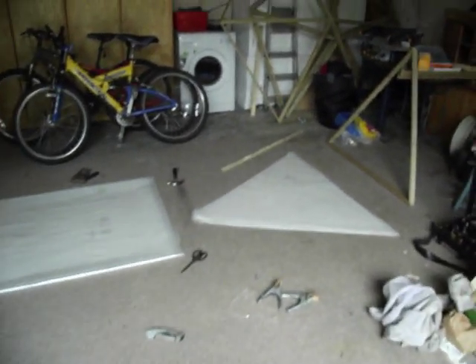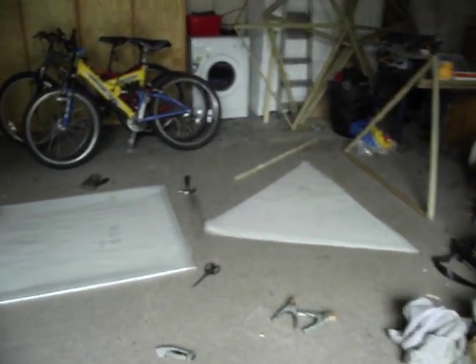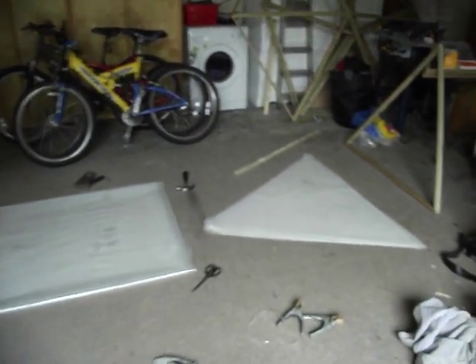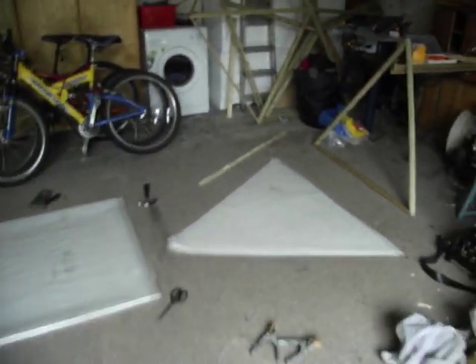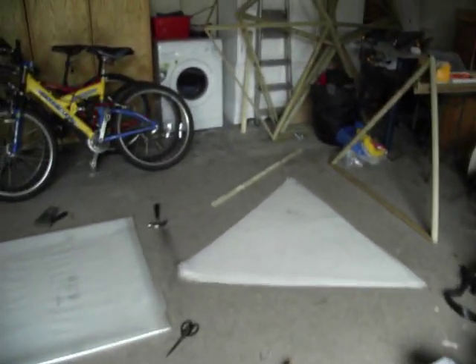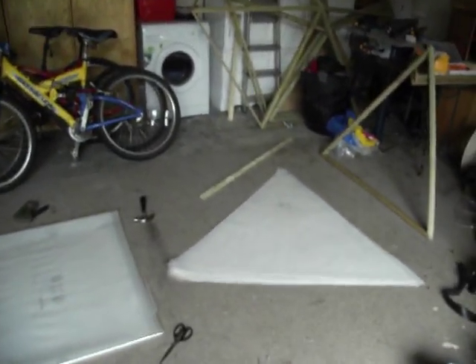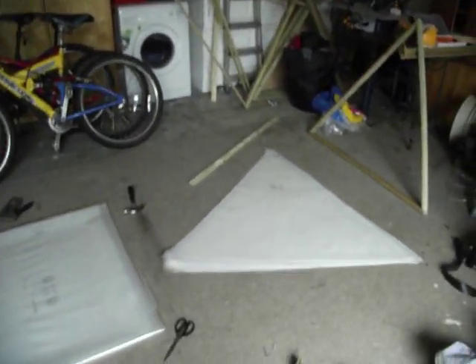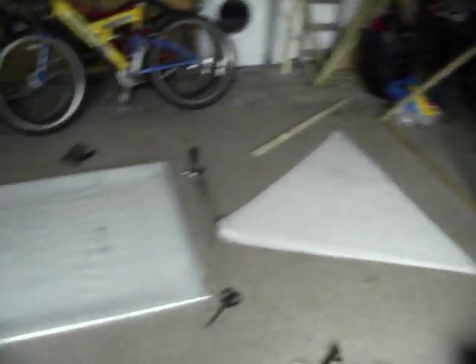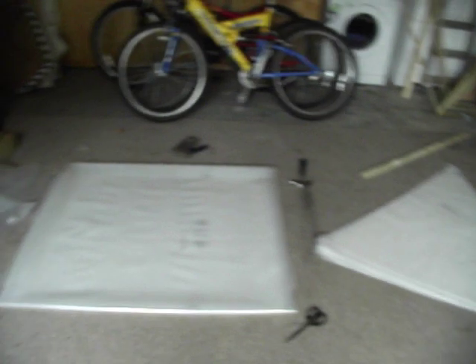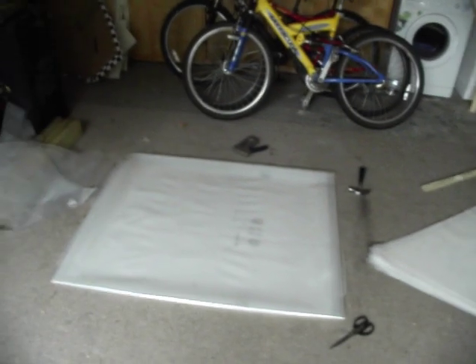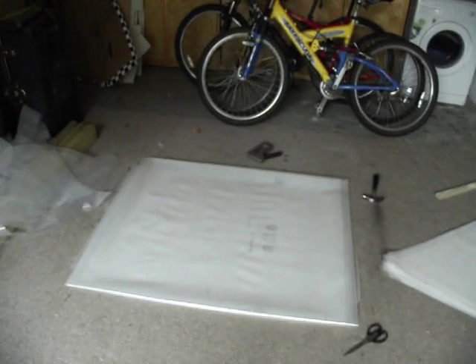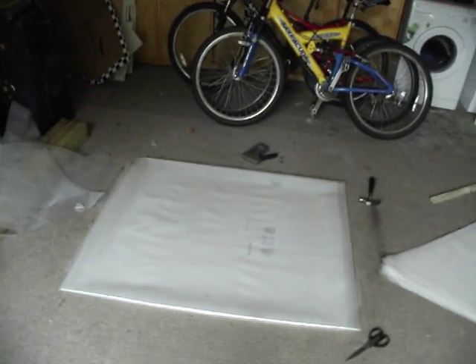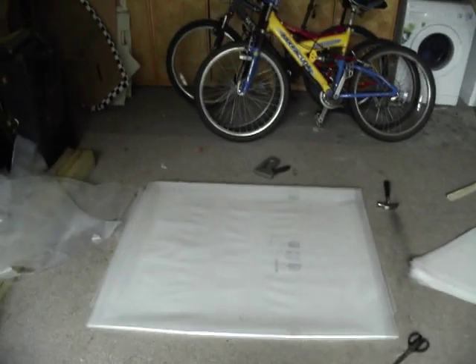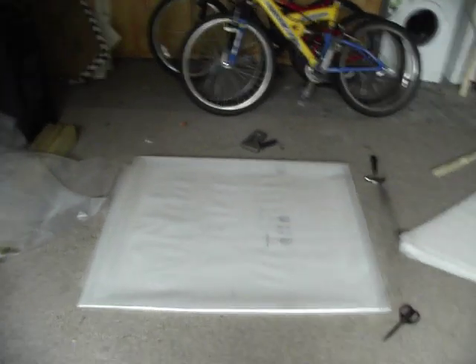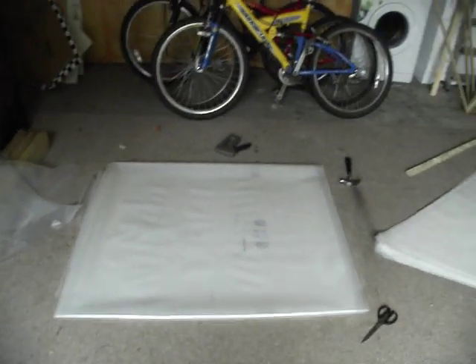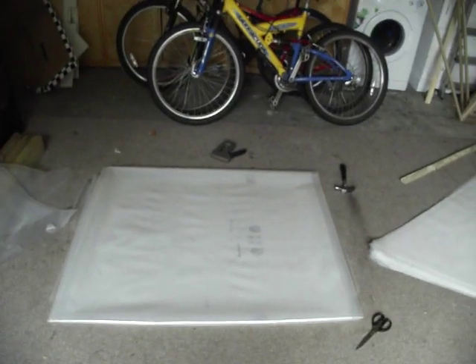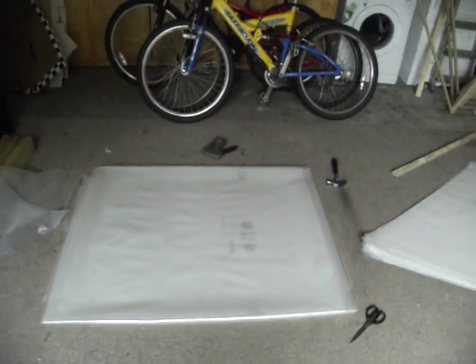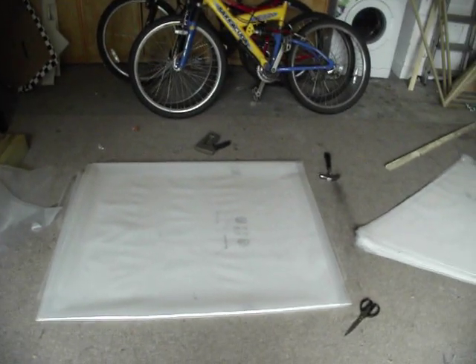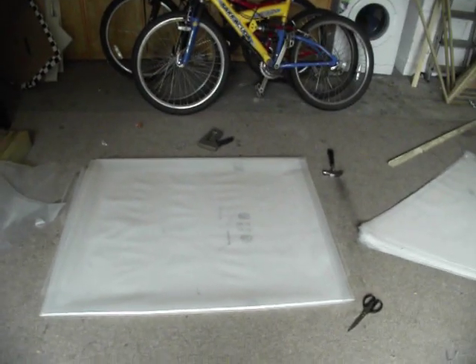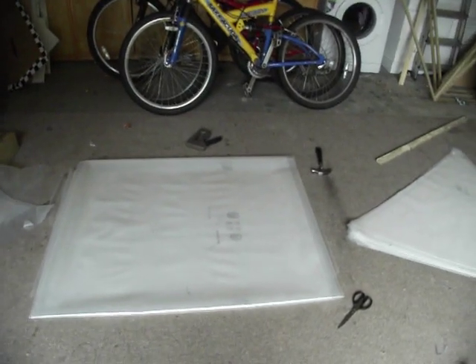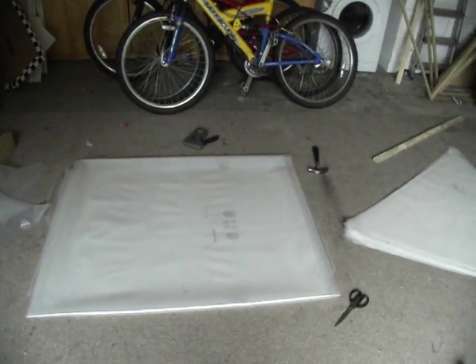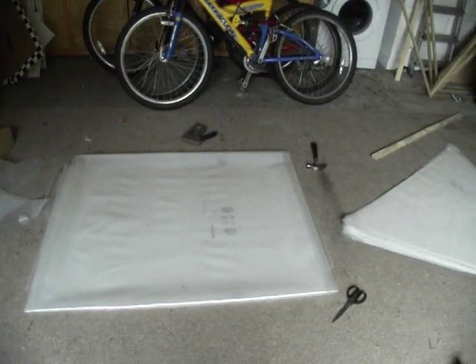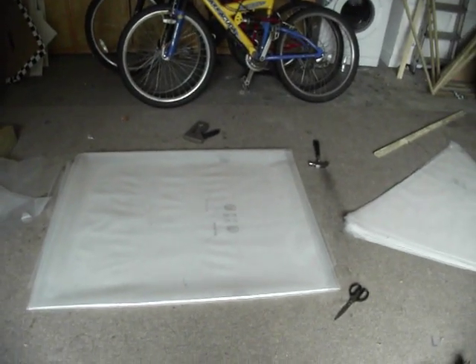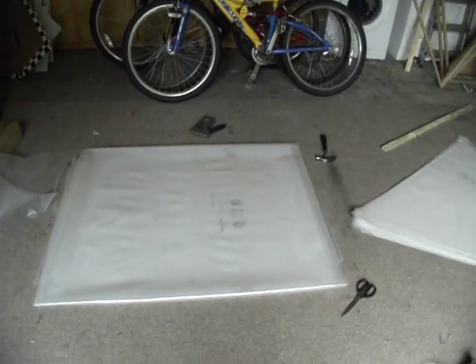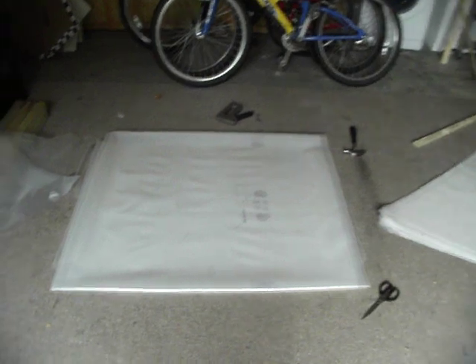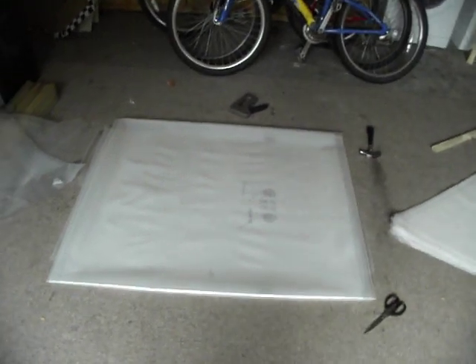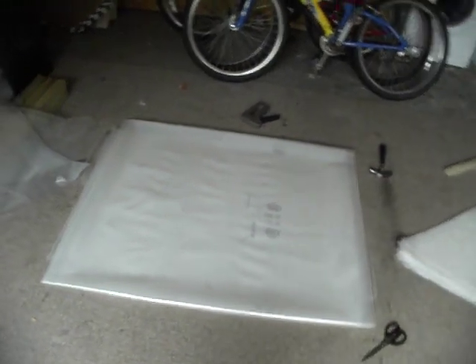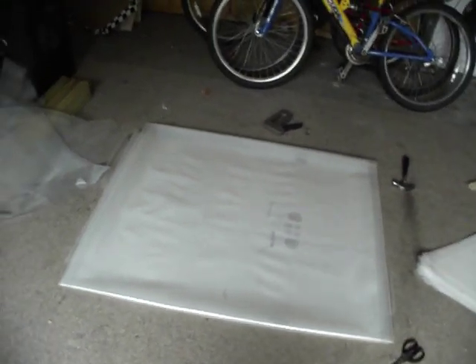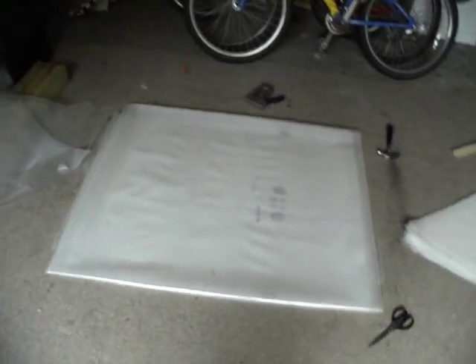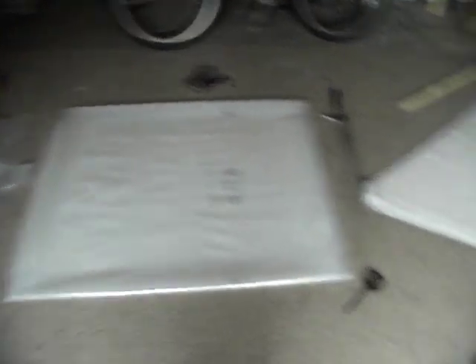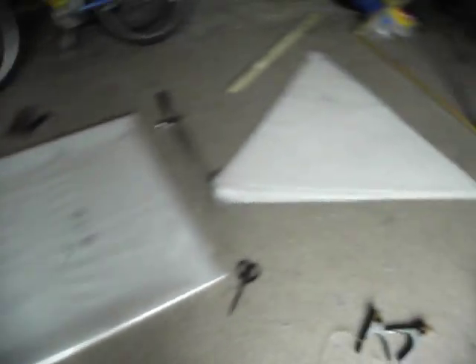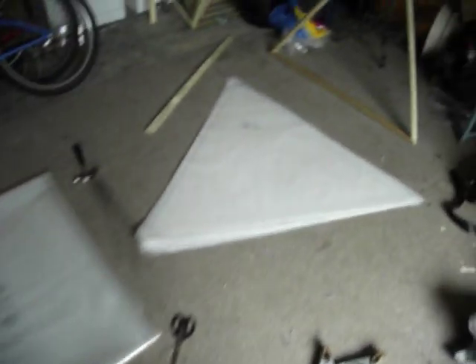Okay, so here's a quick little walk around of the workshop. I'm going to do a video later taking everyone through how to make a geodesic dome, but at the moment this is just what I've got so far.